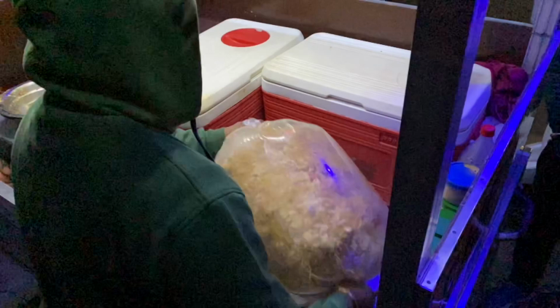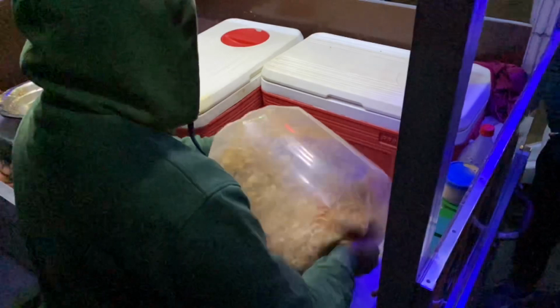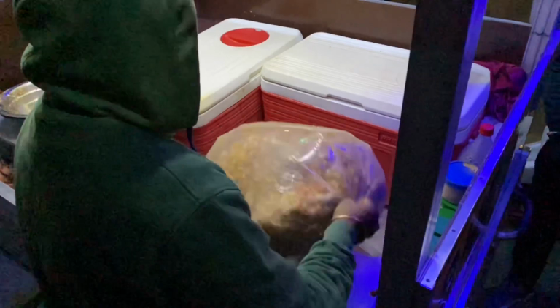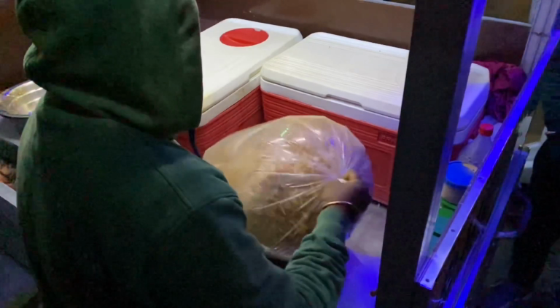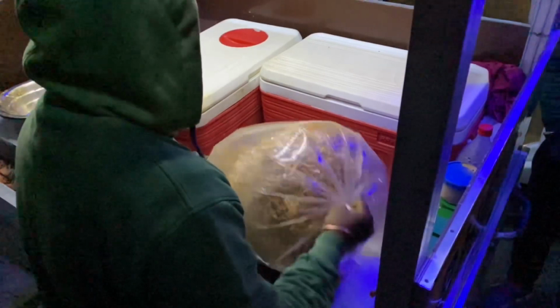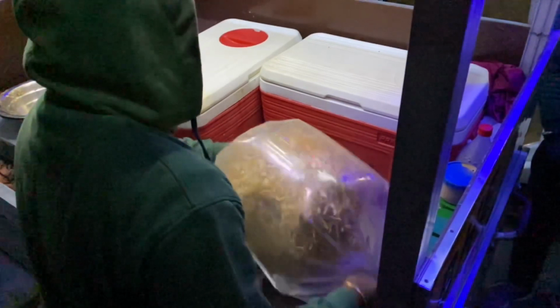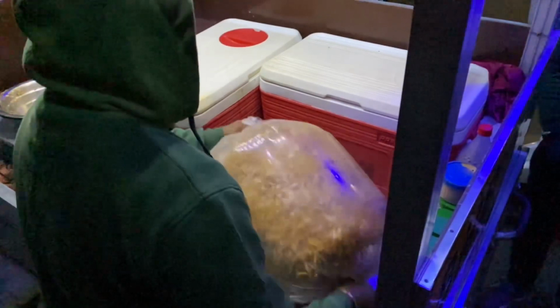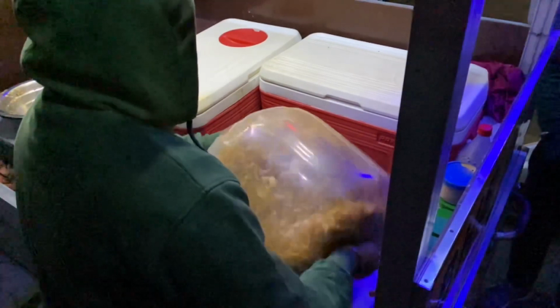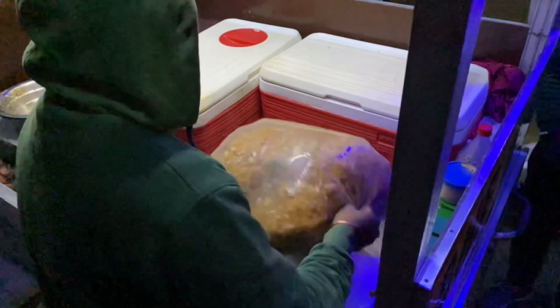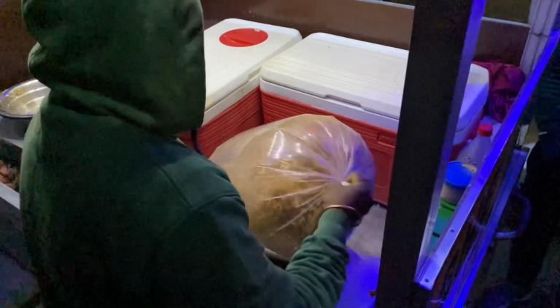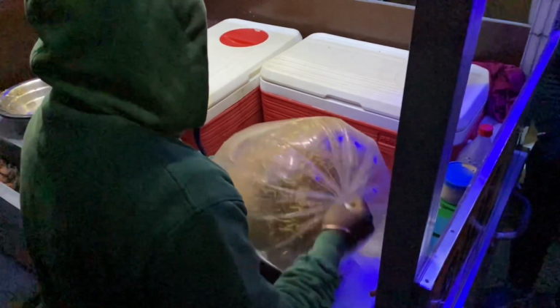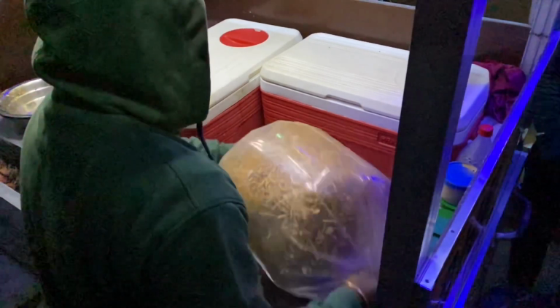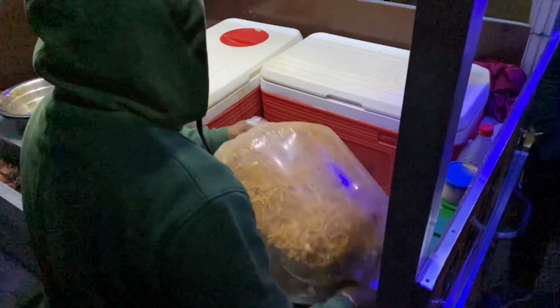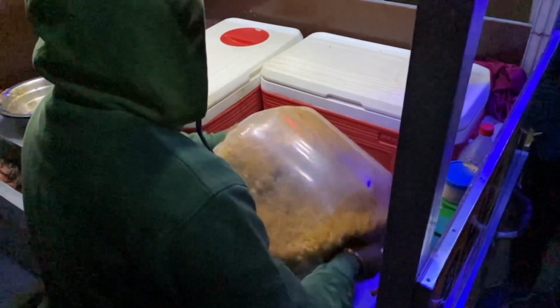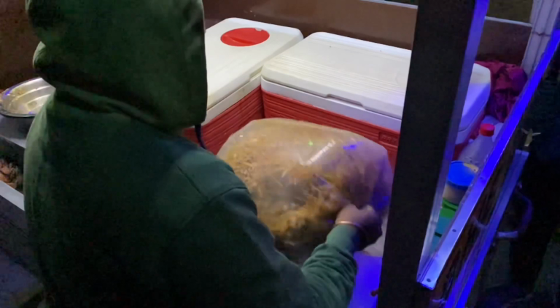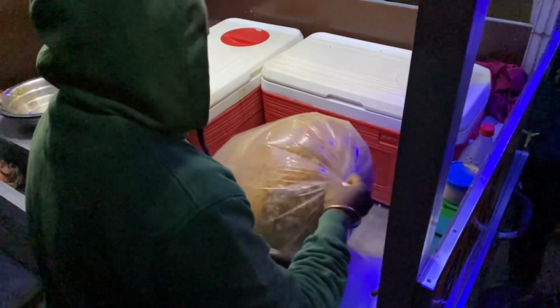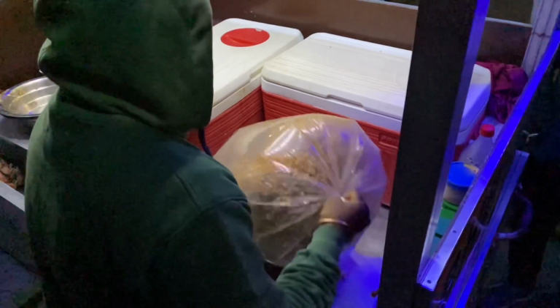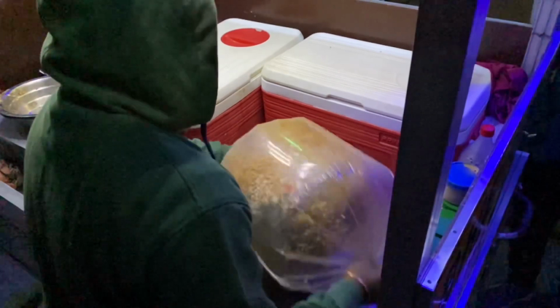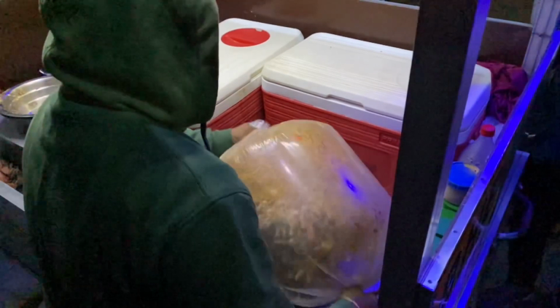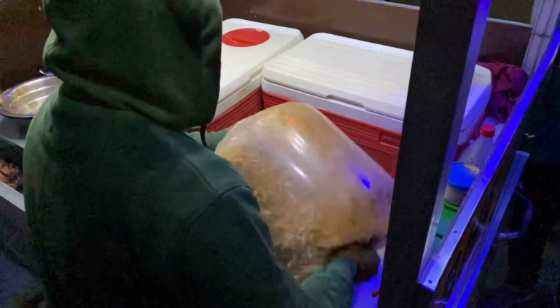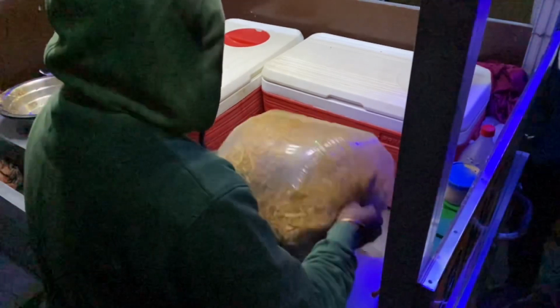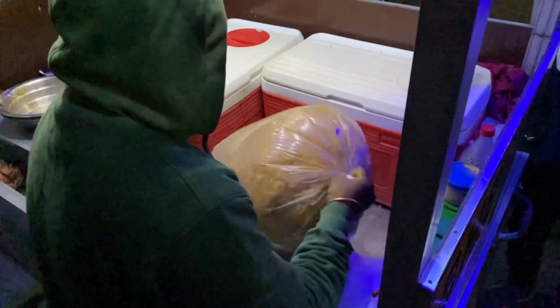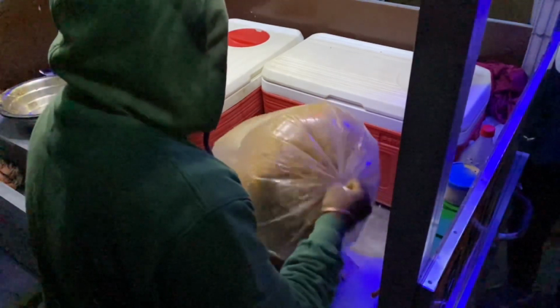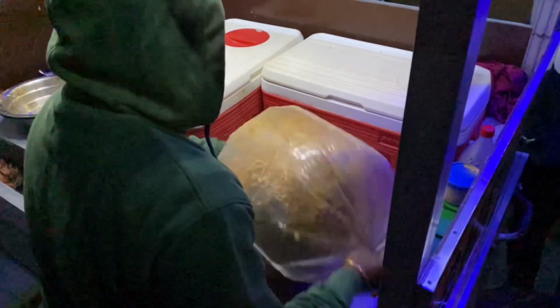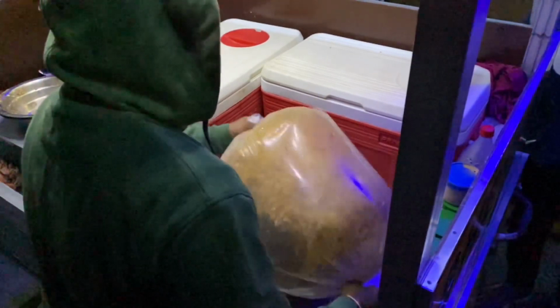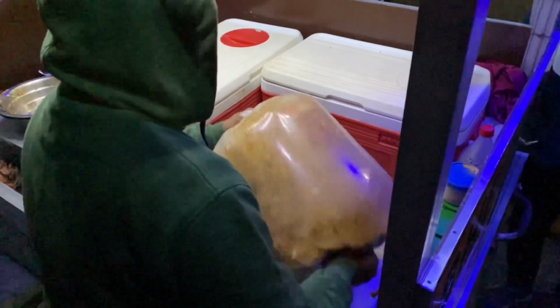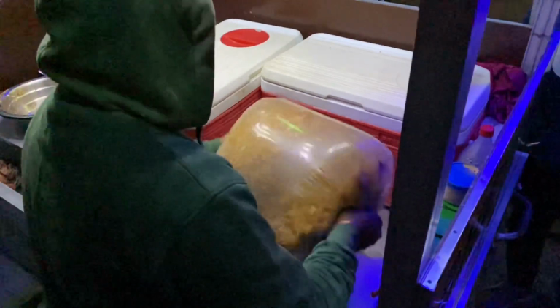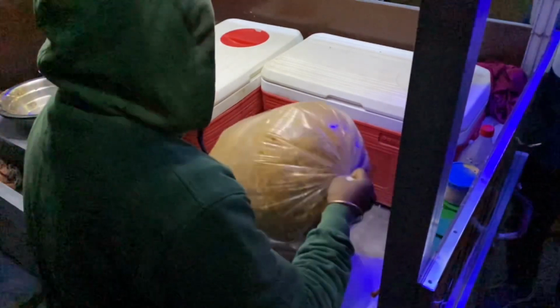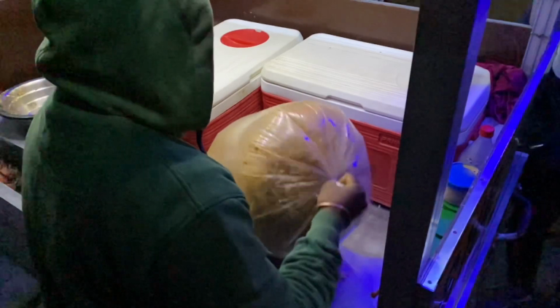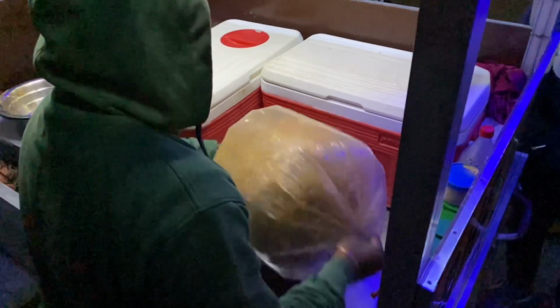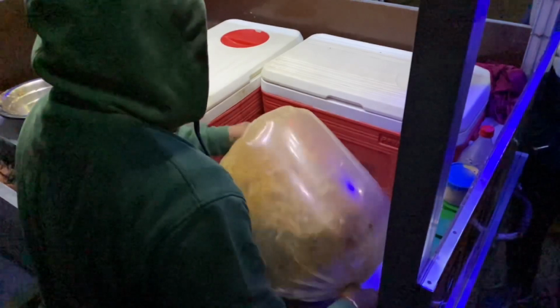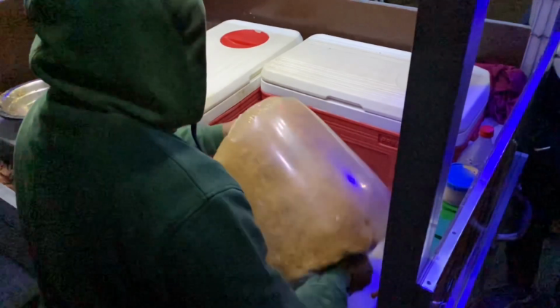So guys, here is the trick of mixing belpuri. You can see how much the ingredients are mixed, and this is their speciality. You can see it — I cannot see any other belpuri stall like this.